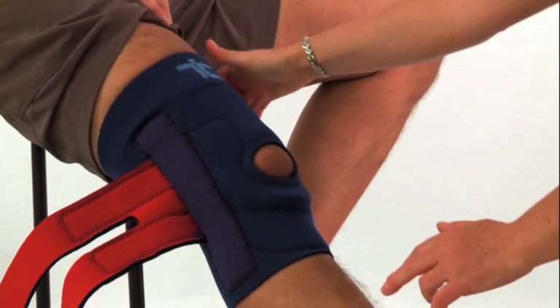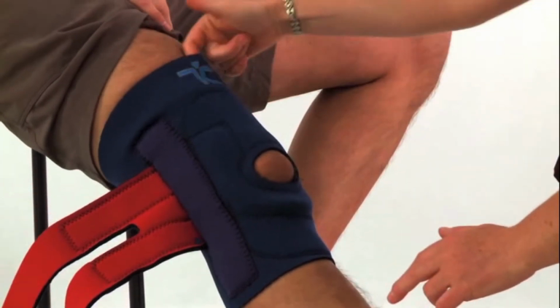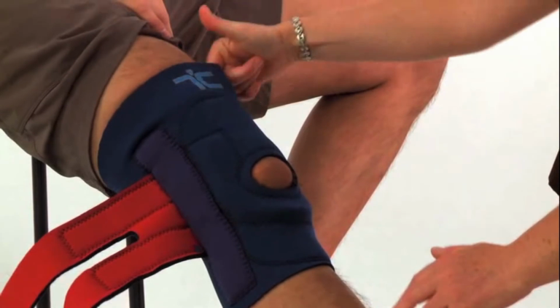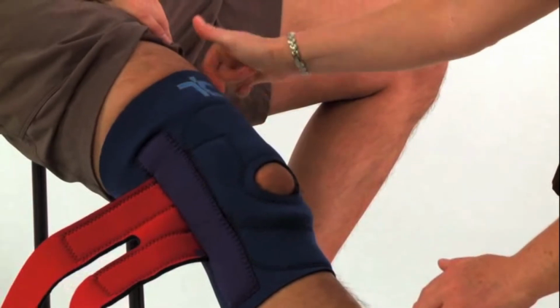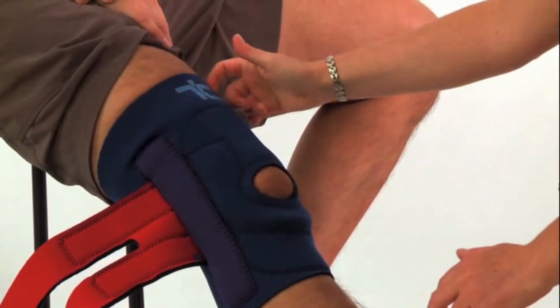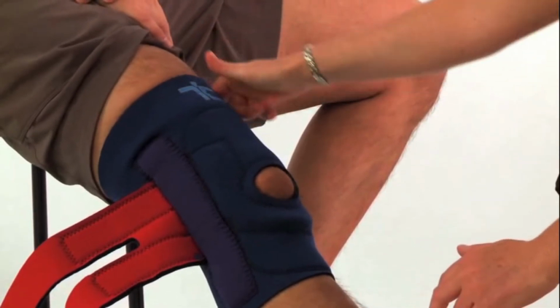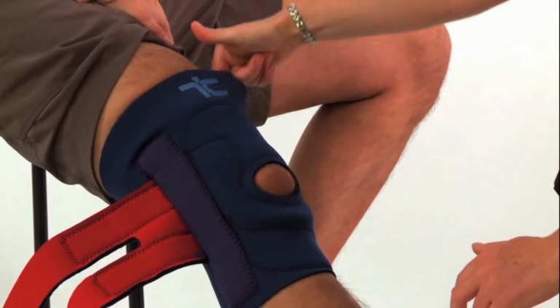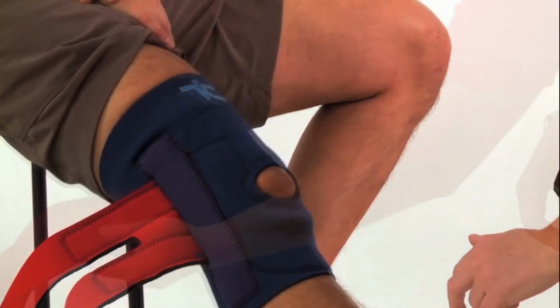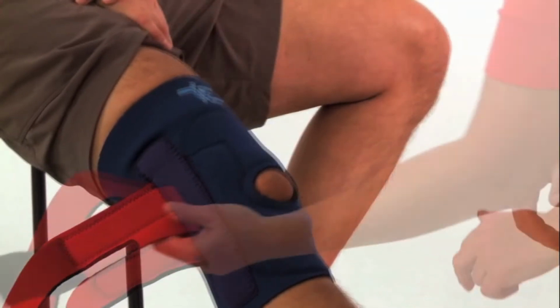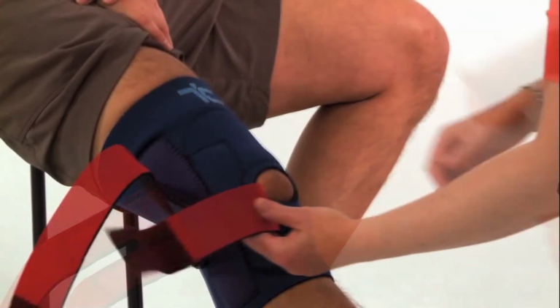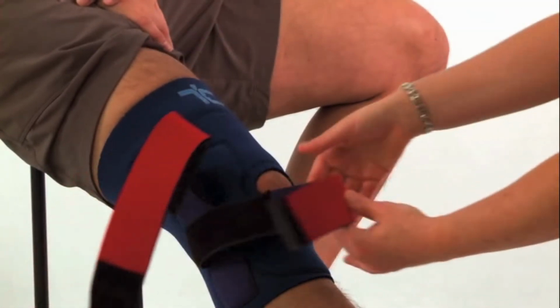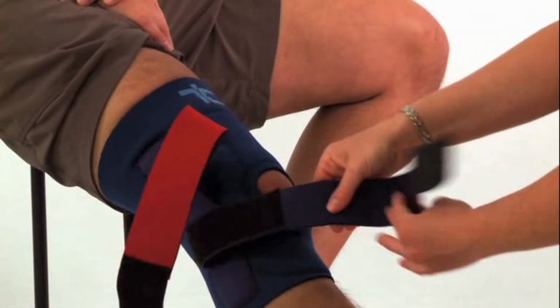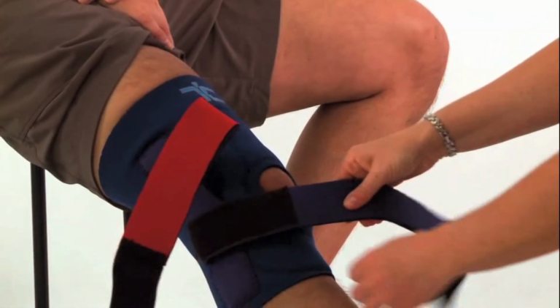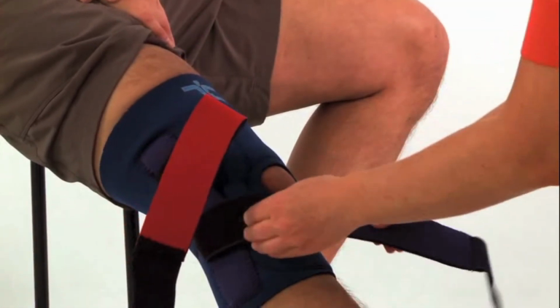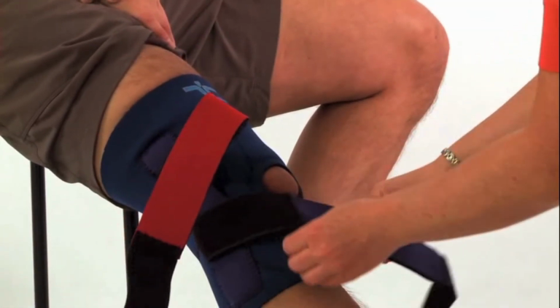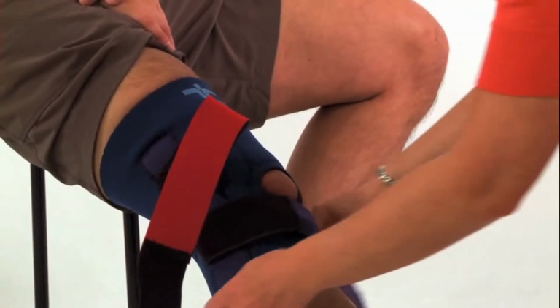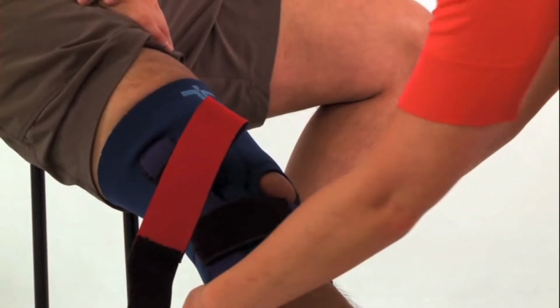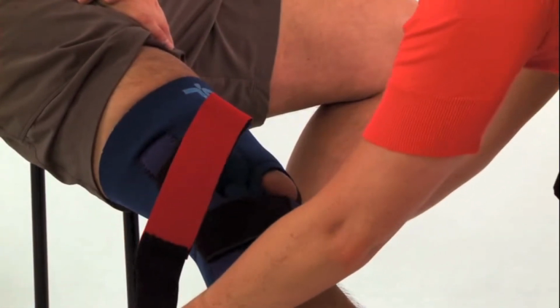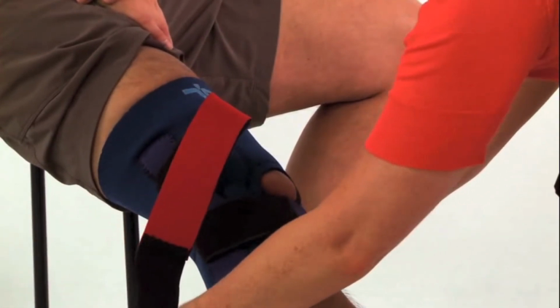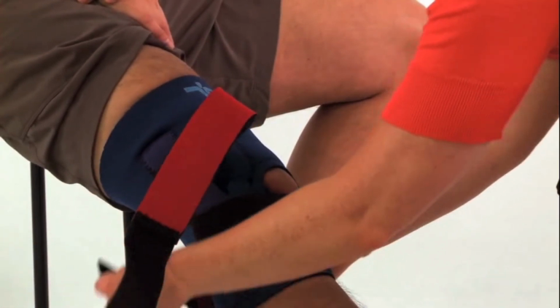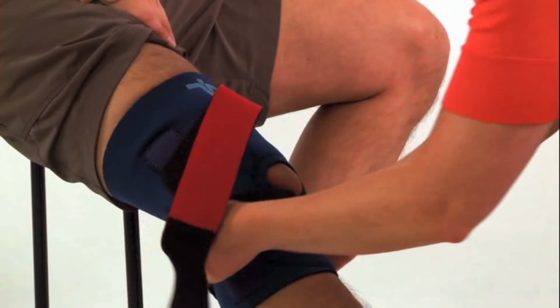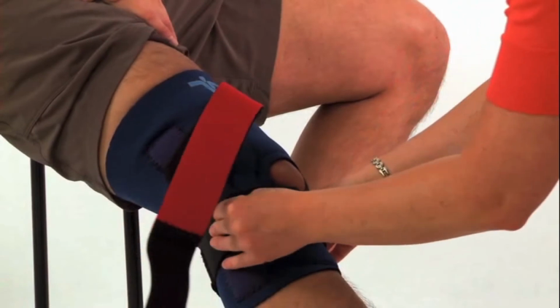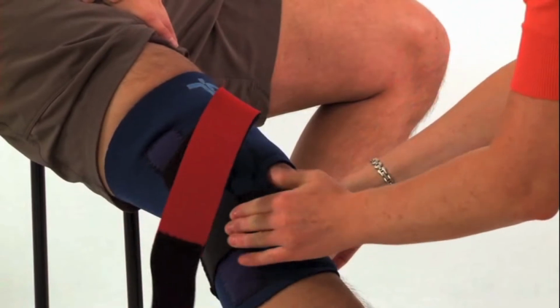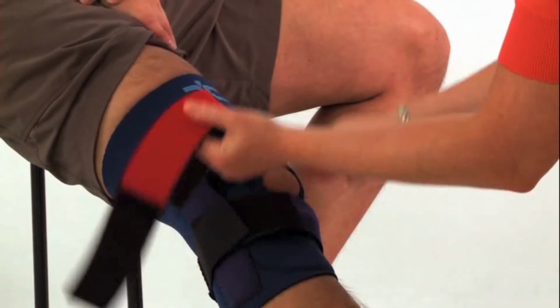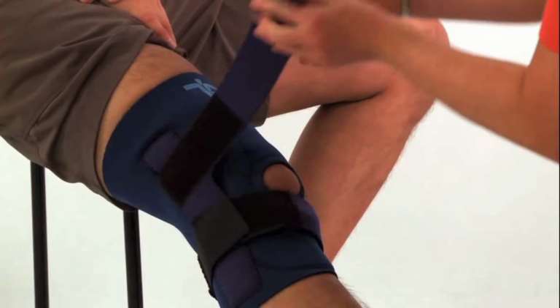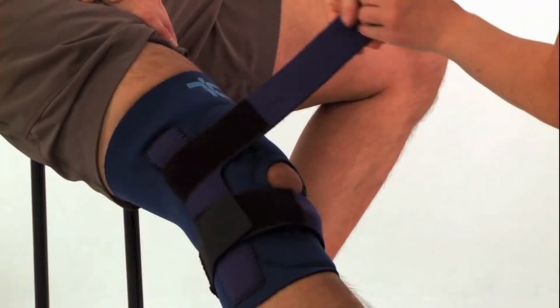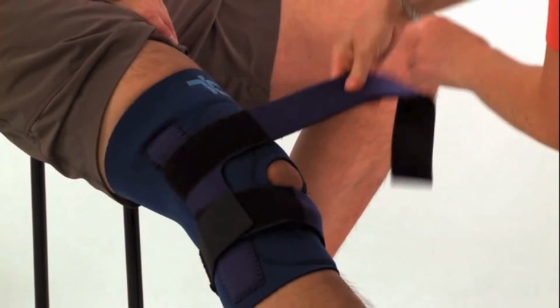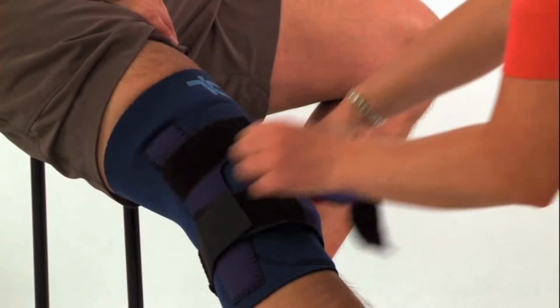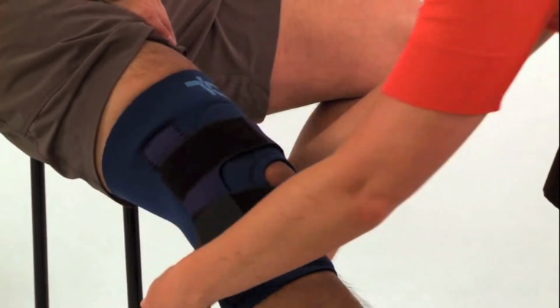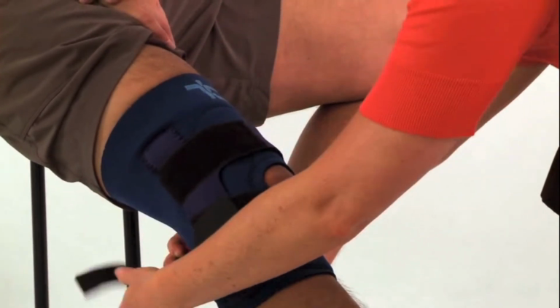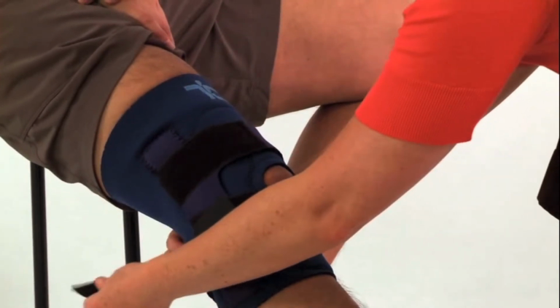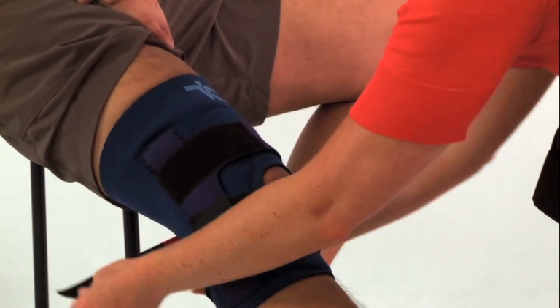Finish by wrapping the top and bottom straps around the leg and Velcroing onto itself. Apply a firm but comfortable pressure, ensuring not to restrict circulation.